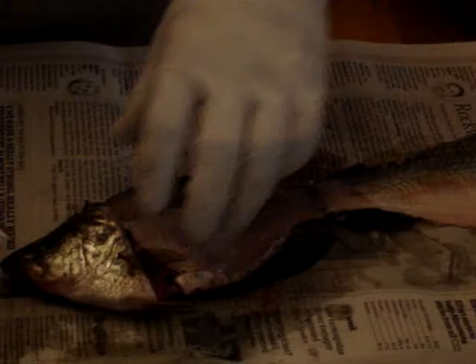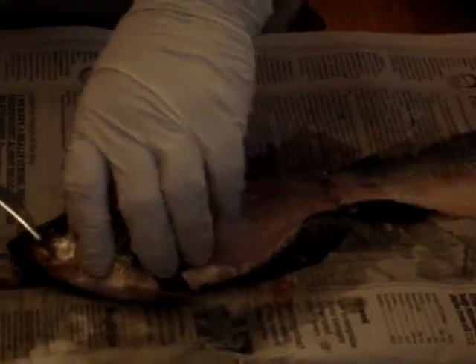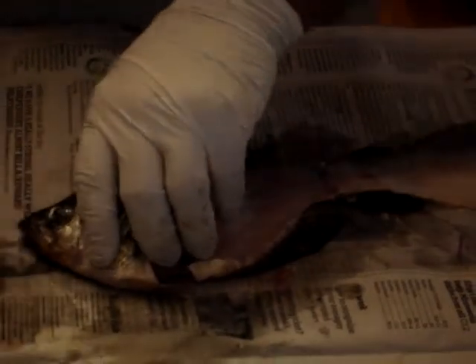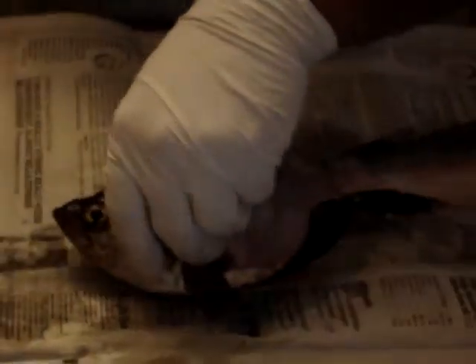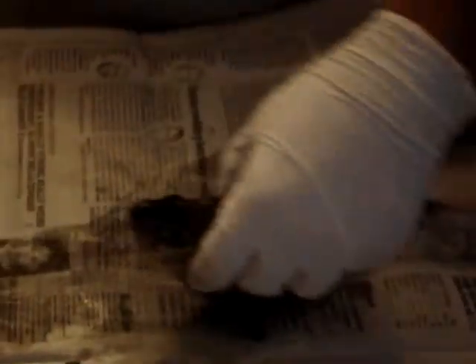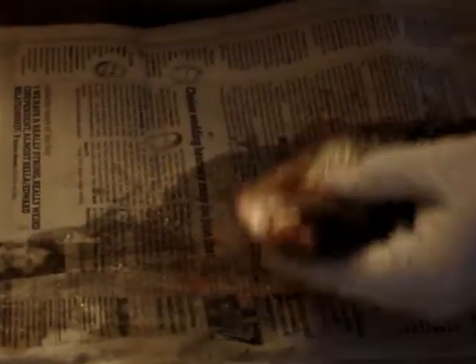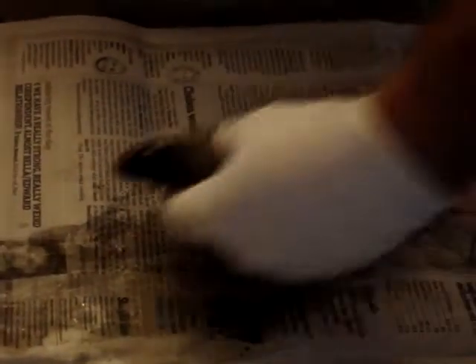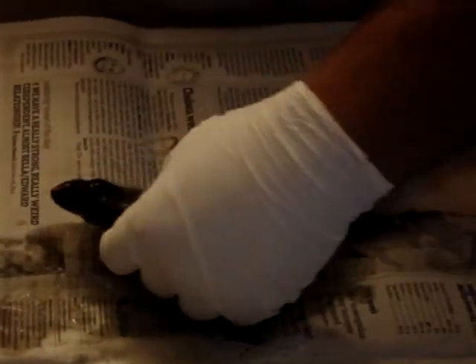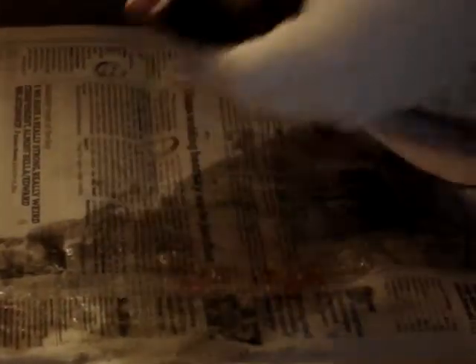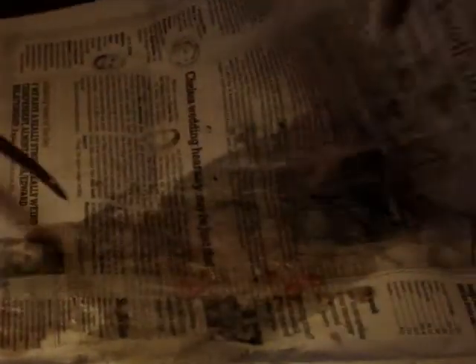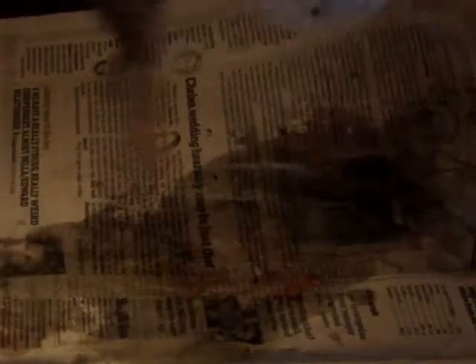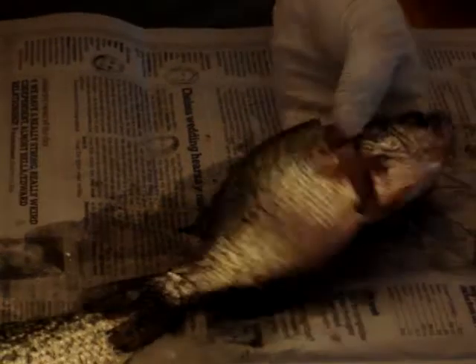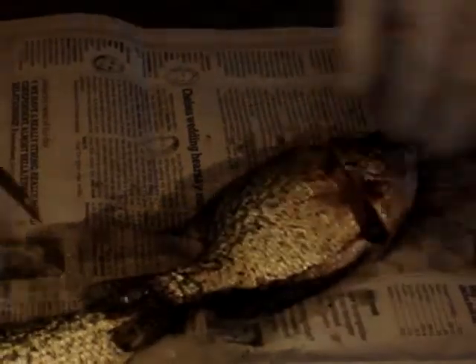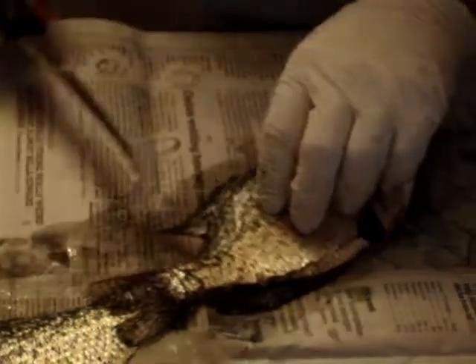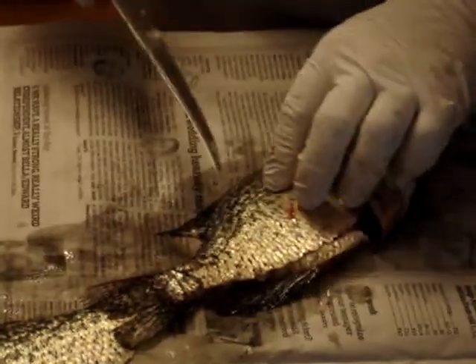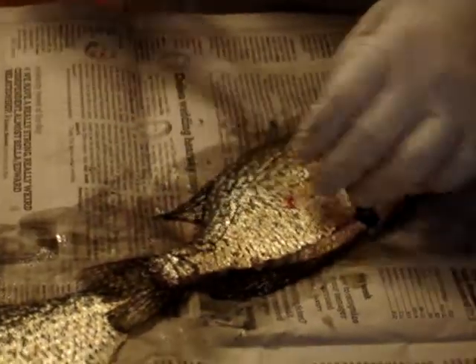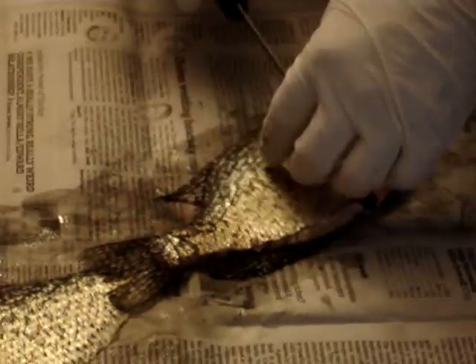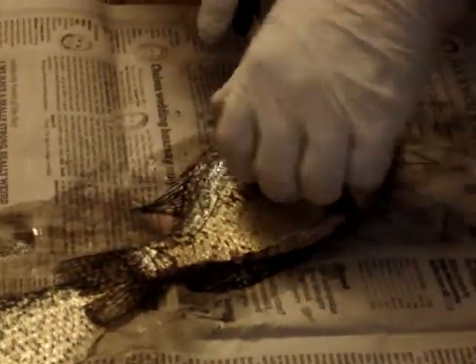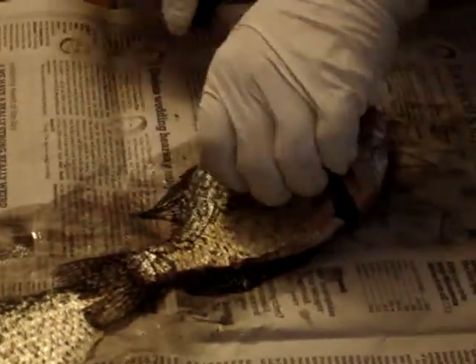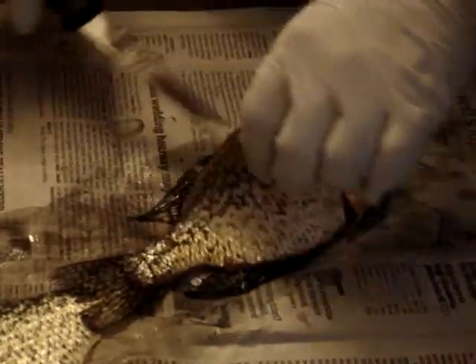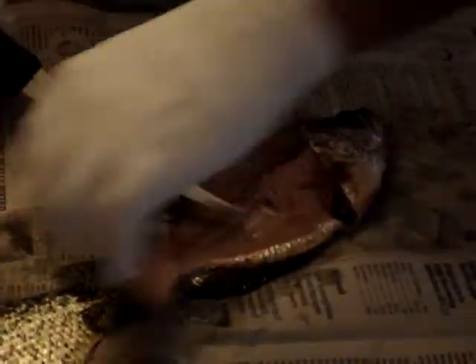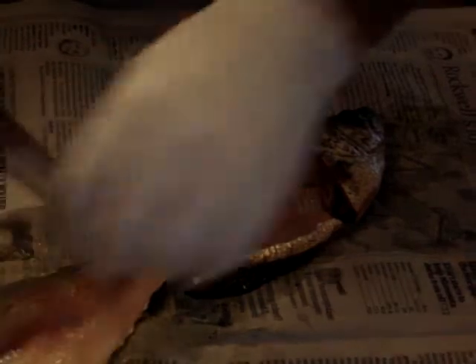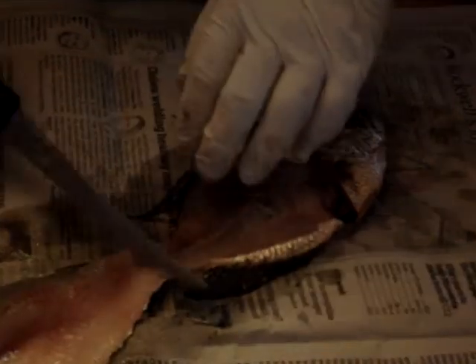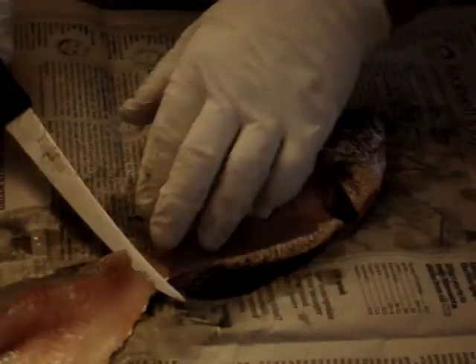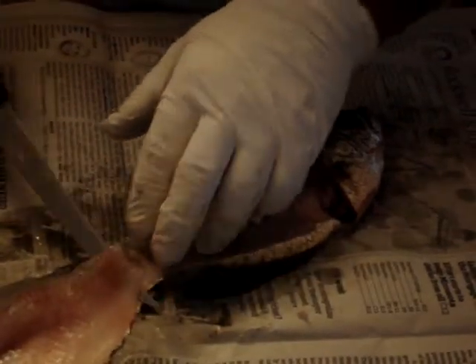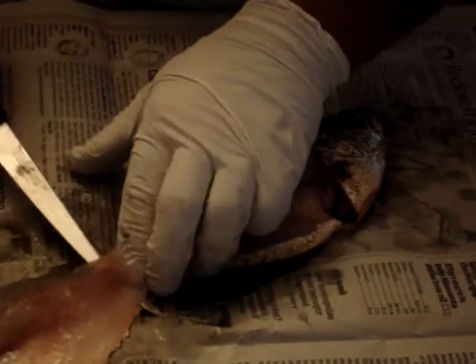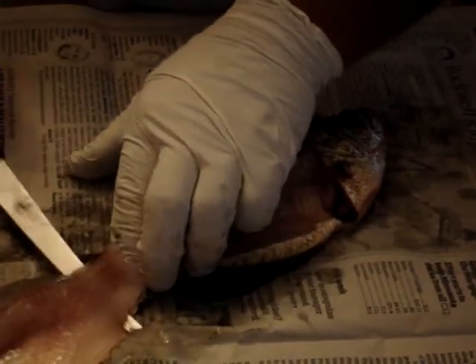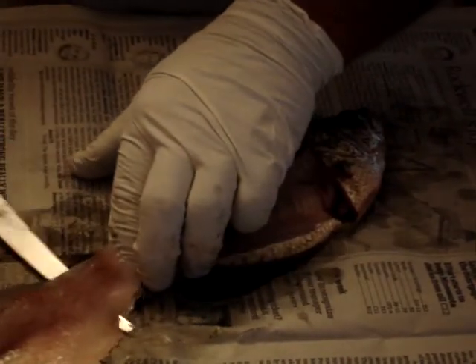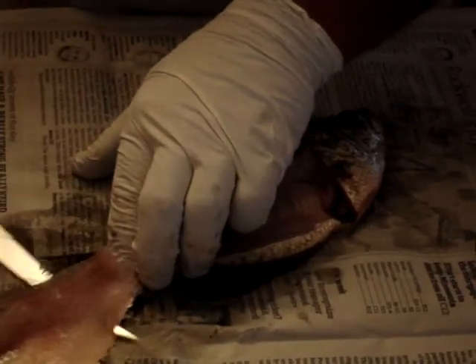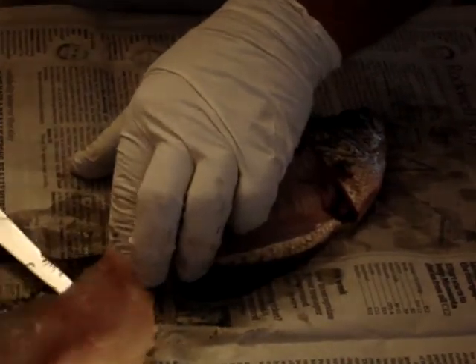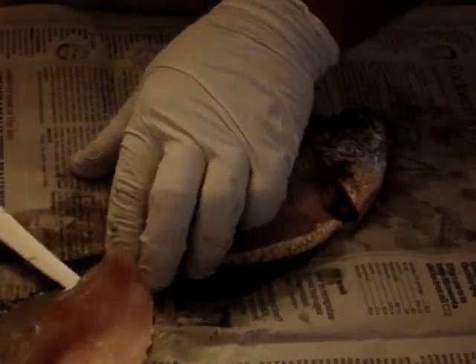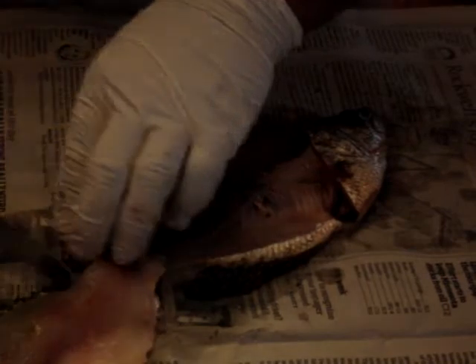Then what you're going to do is turn the fish over and repeat the process — cutting it, flipping it, and pulling it off of the skin itself.